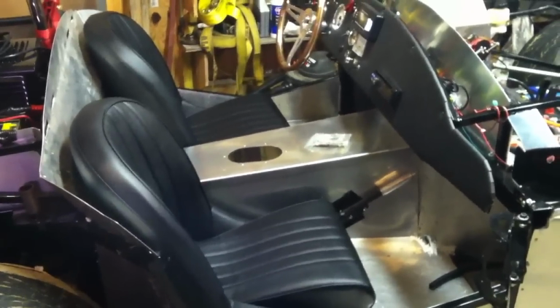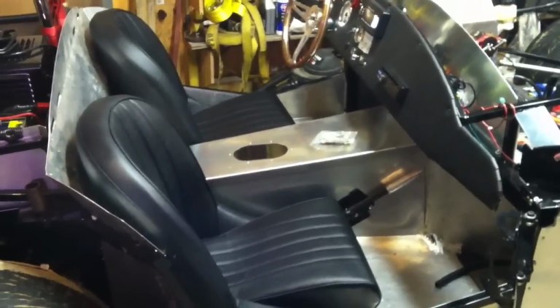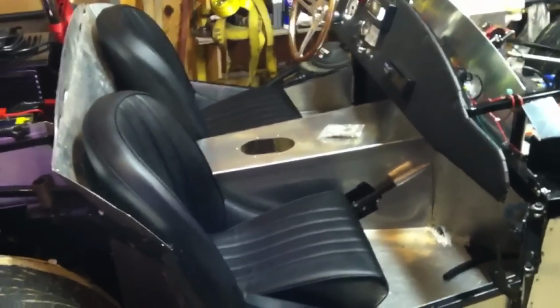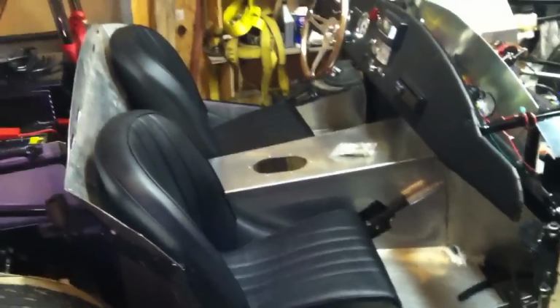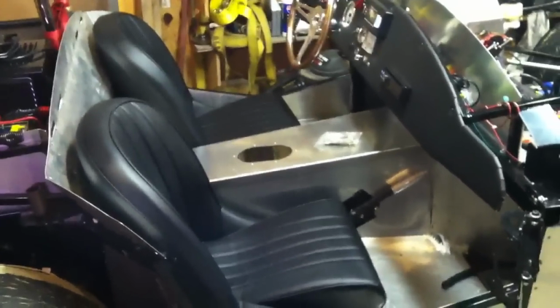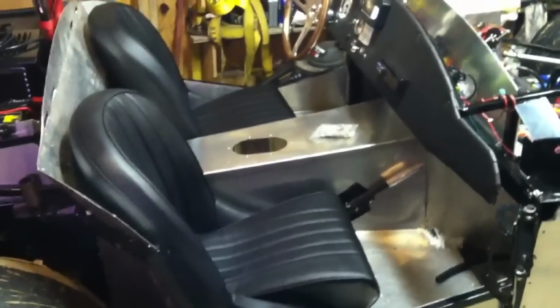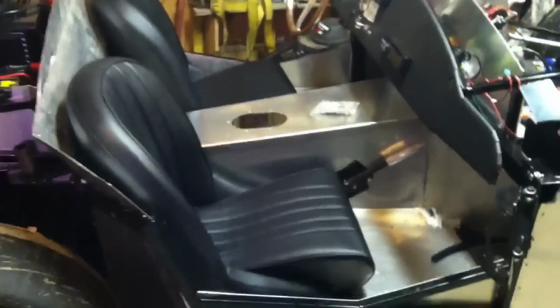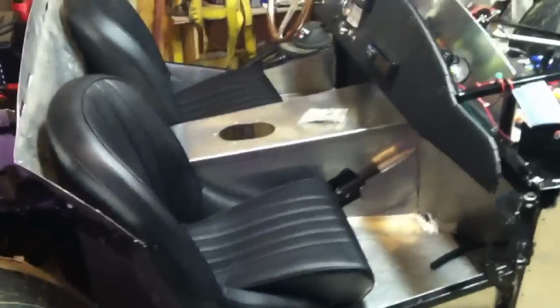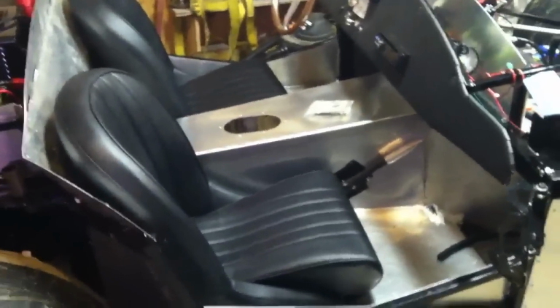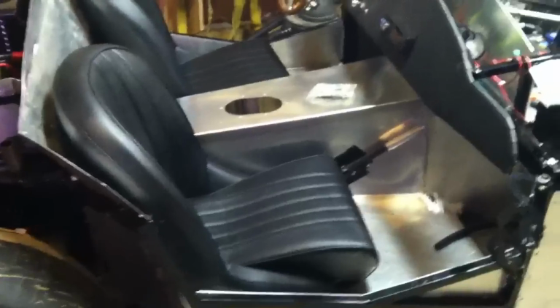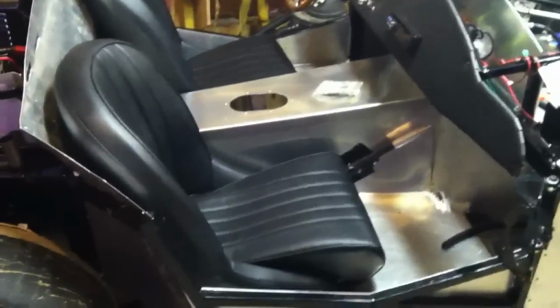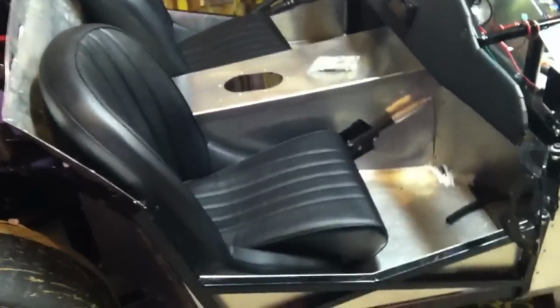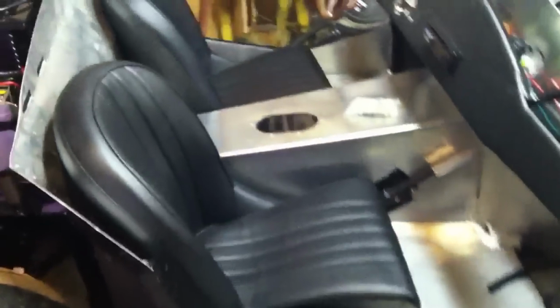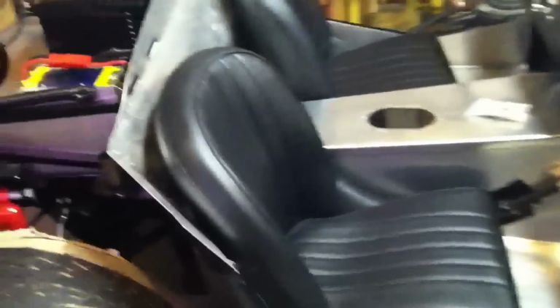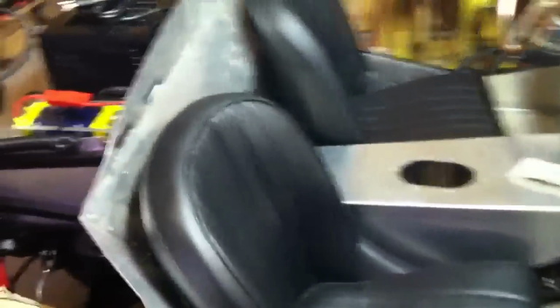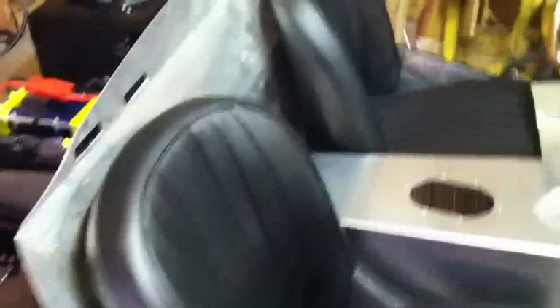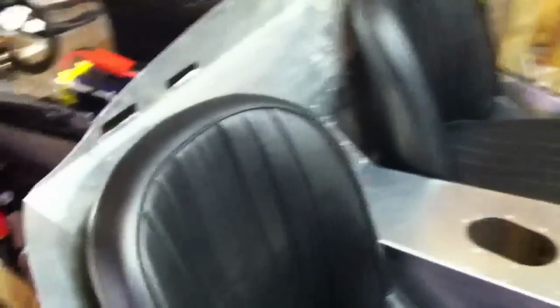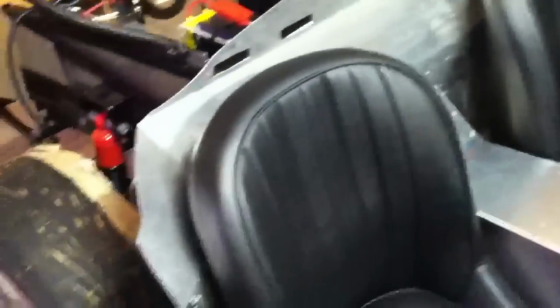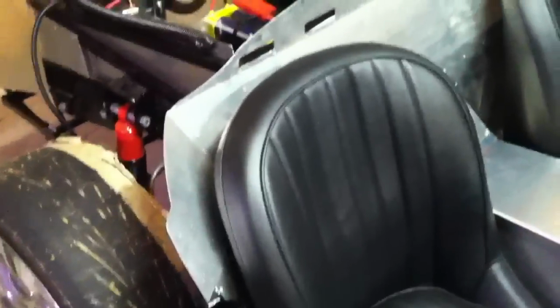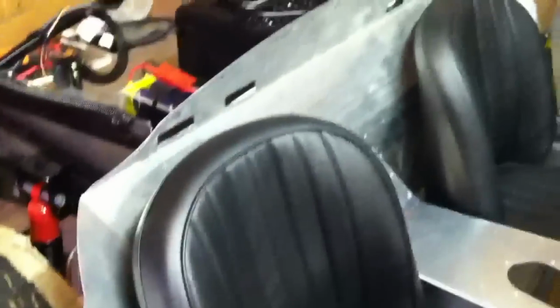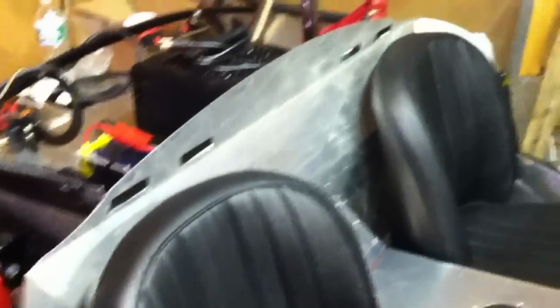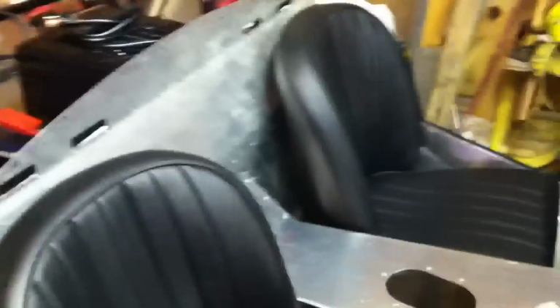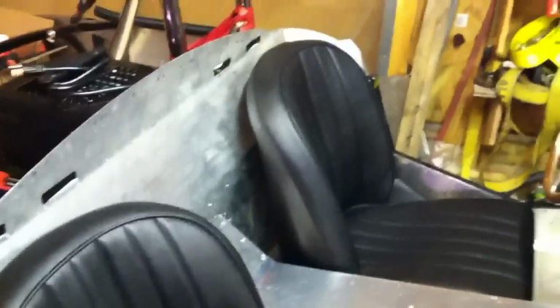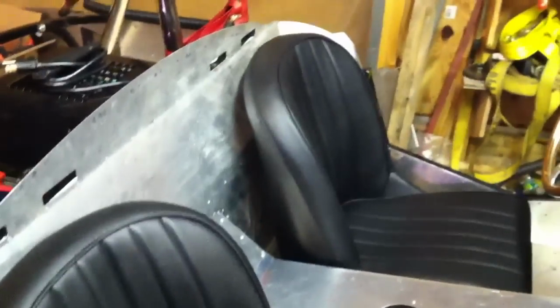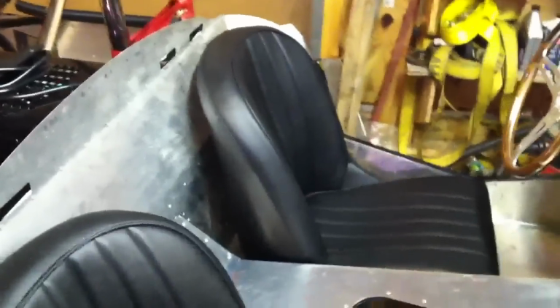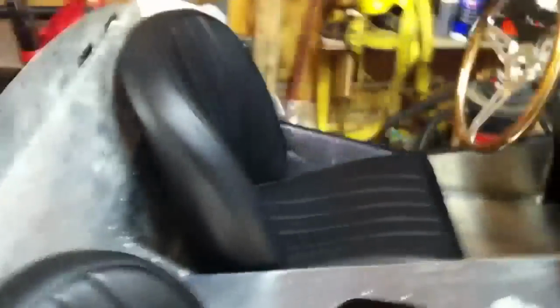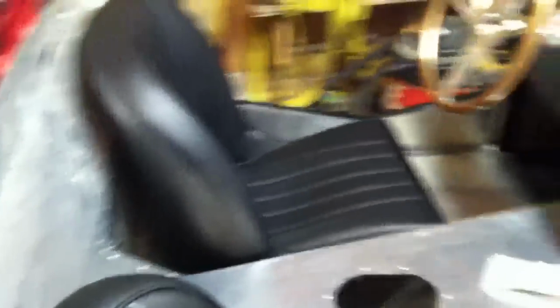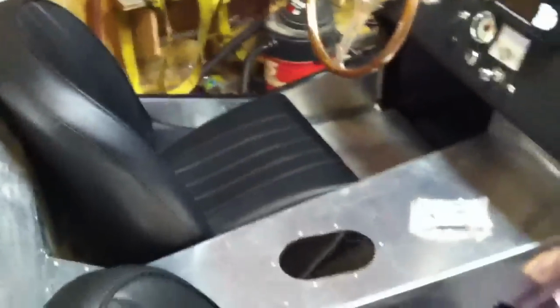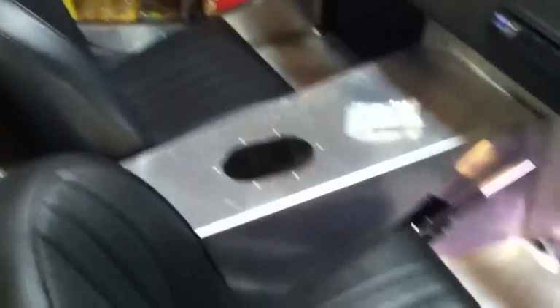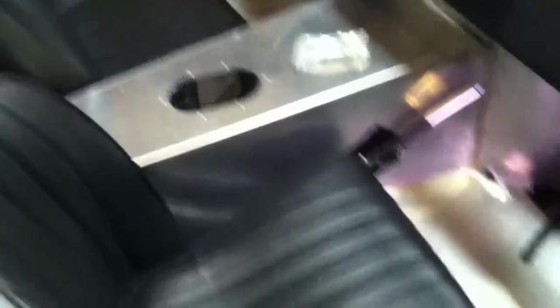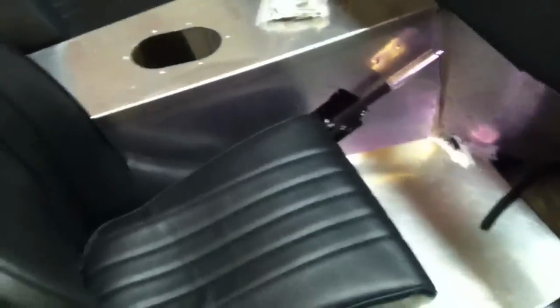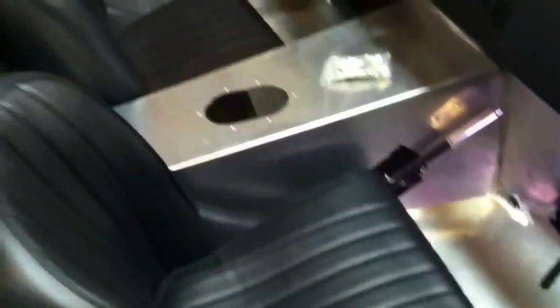Video 20 — we have a passenger compartment now with seats and everything. The aluminum is all in, so it's all riveted in: the back piece, the sides, the bottoms all the way around.